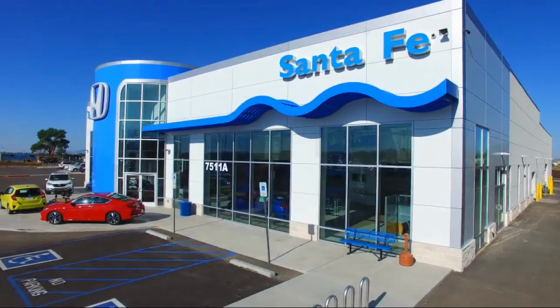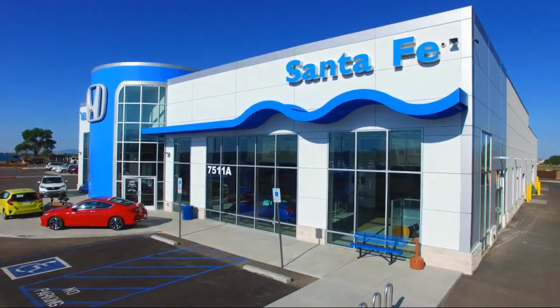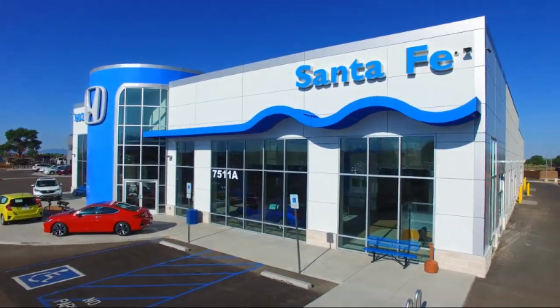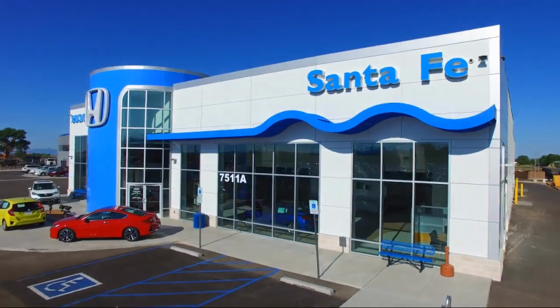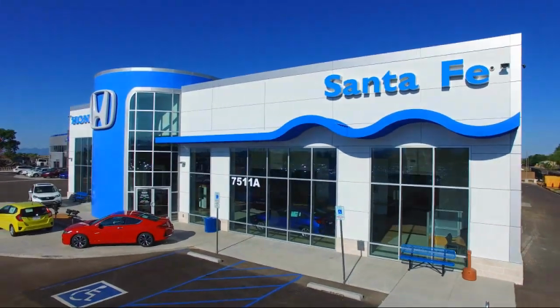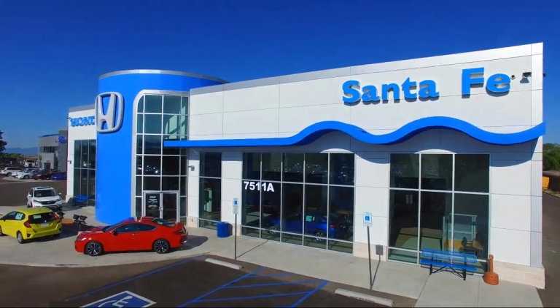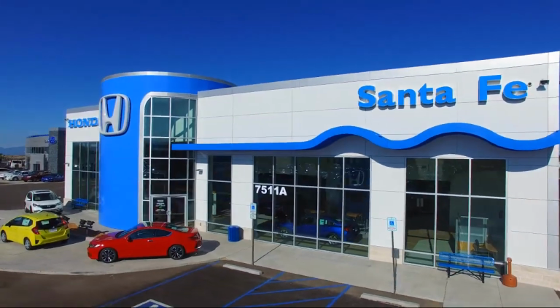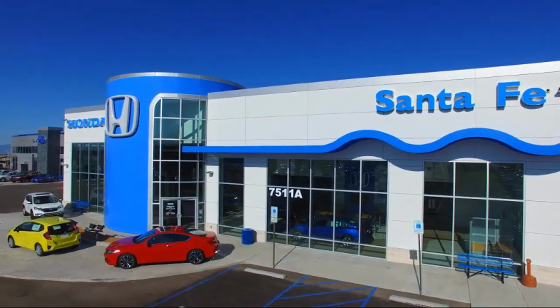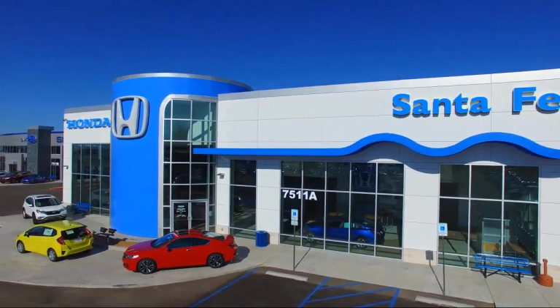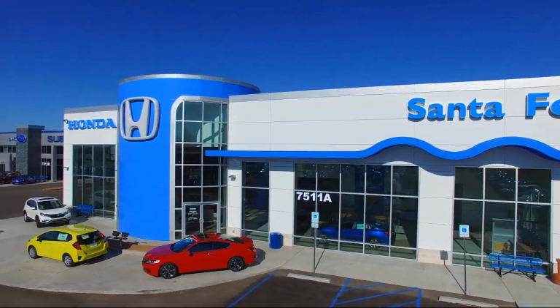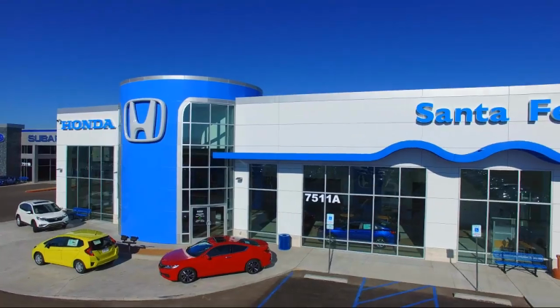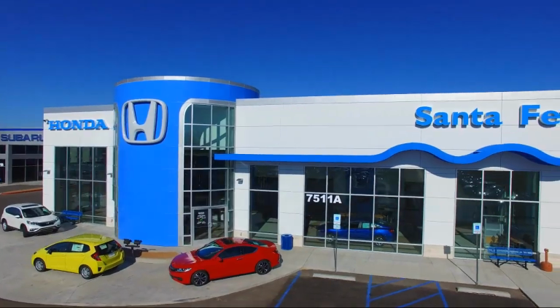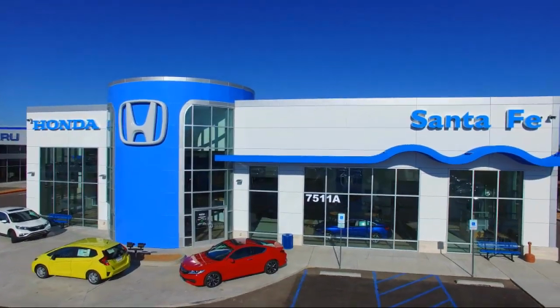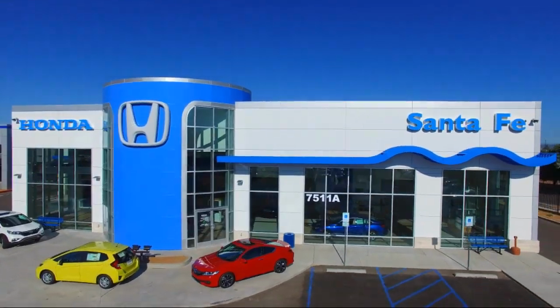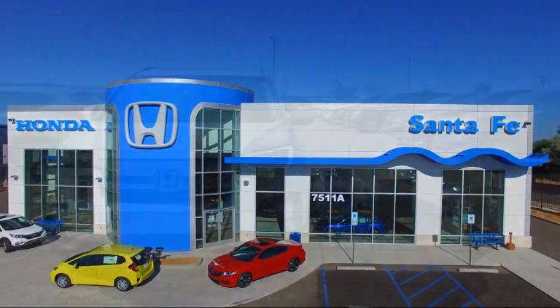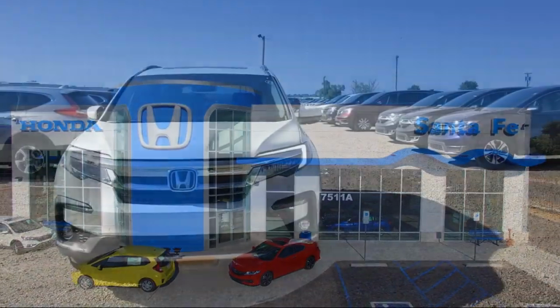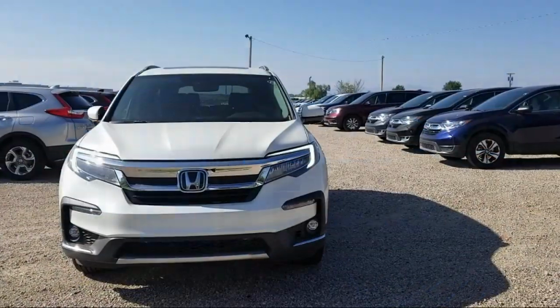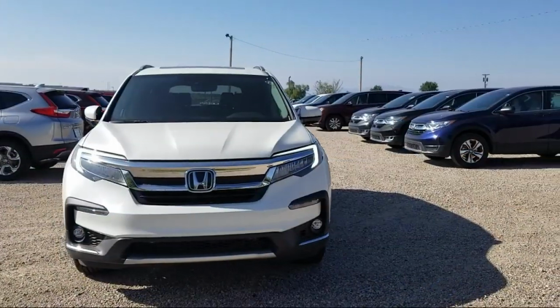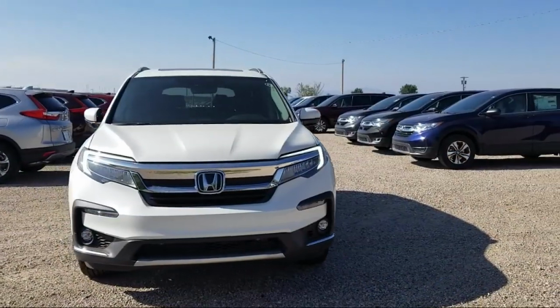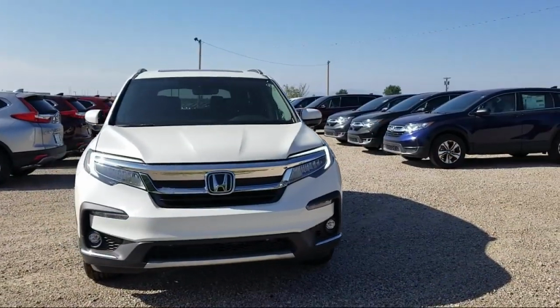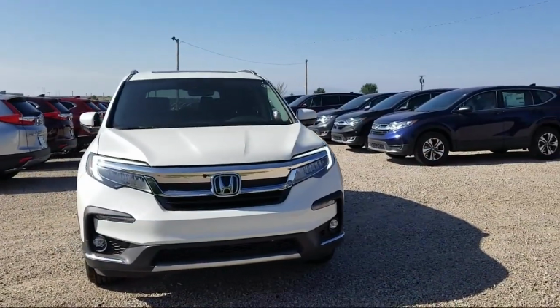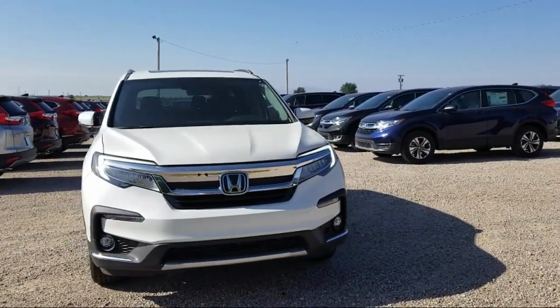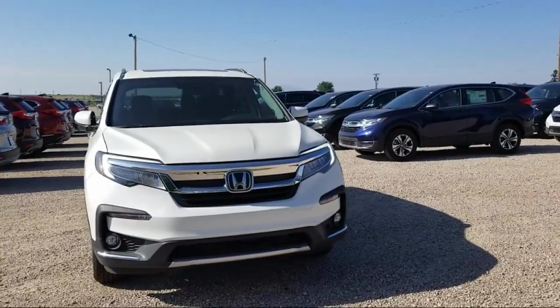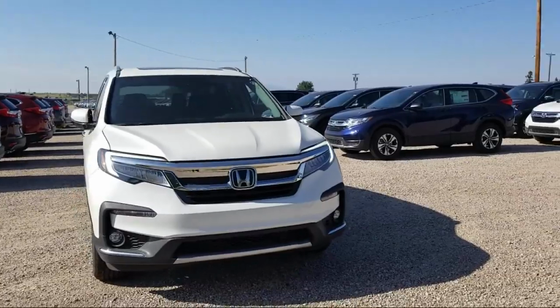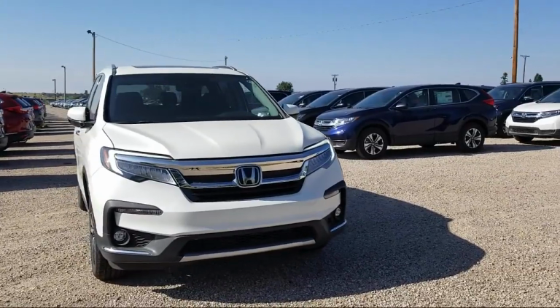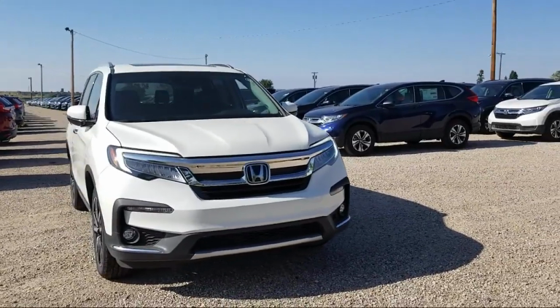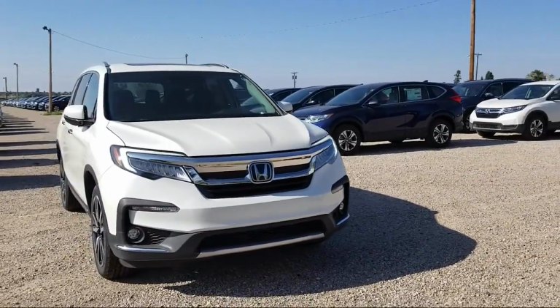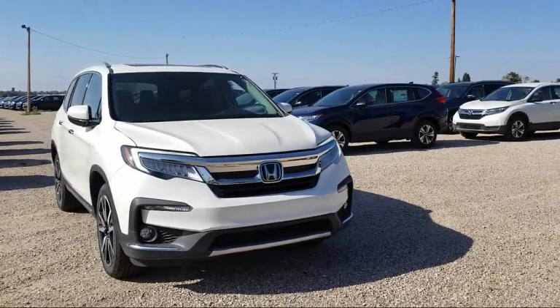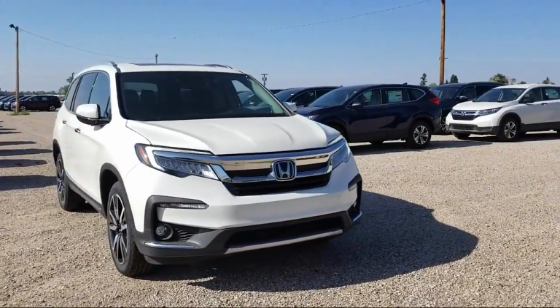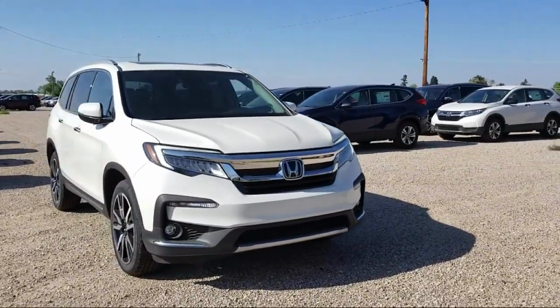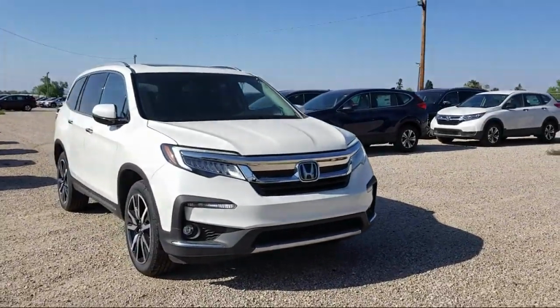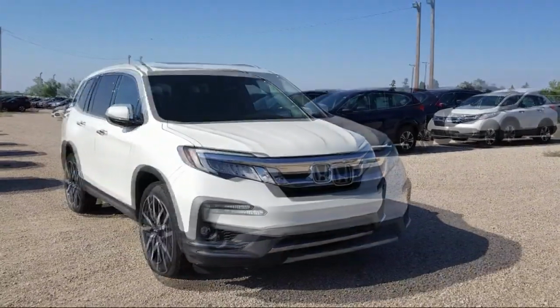Welcome to Honda of Santa Fe. Here's a look at a new Honda from our huge selection. If you live in the greater Santa Fe area and are searching for a new Honda to satisfy your driving needs, then Honda of Santa Fe is your premier destination.